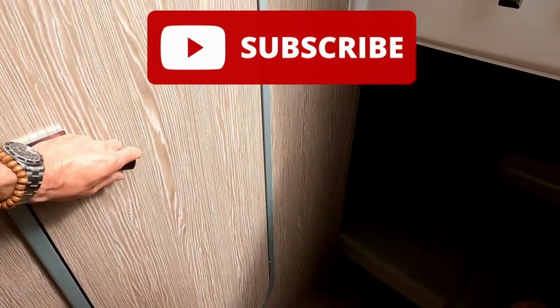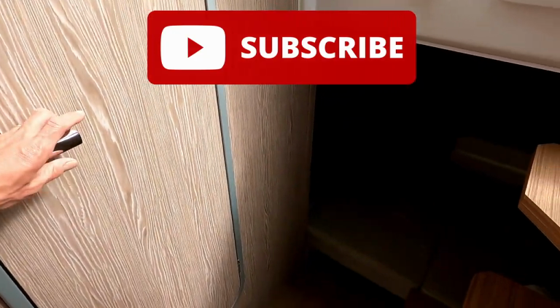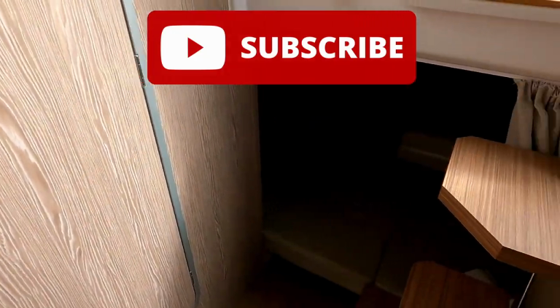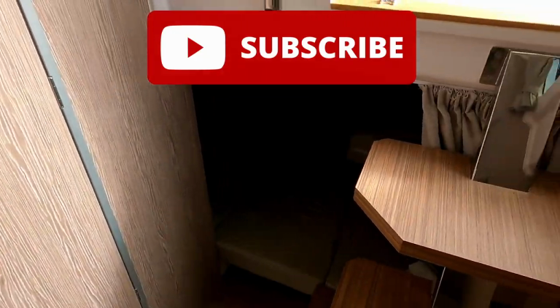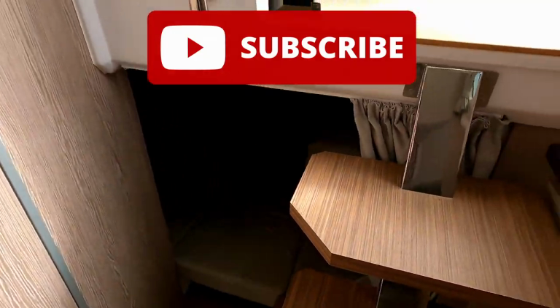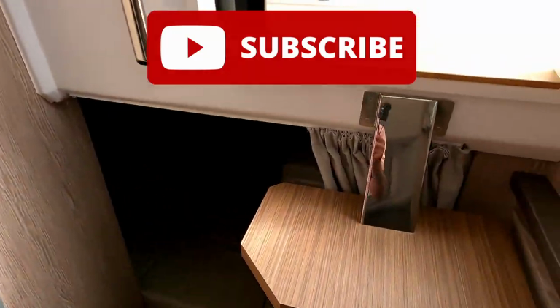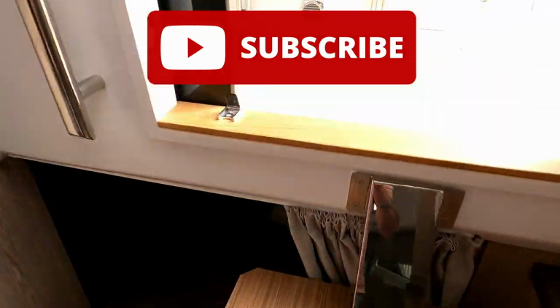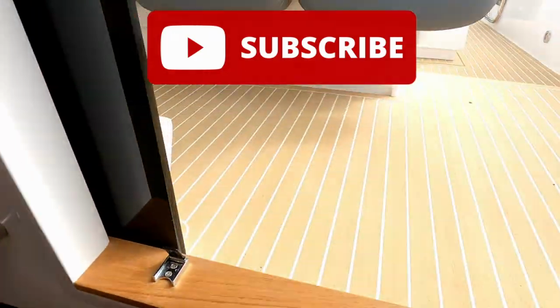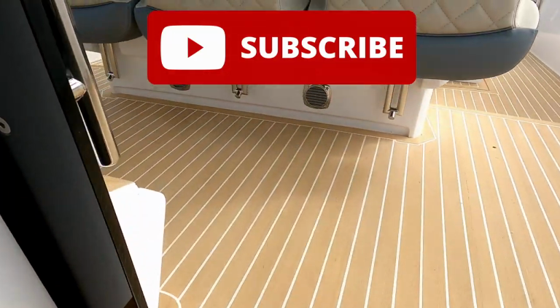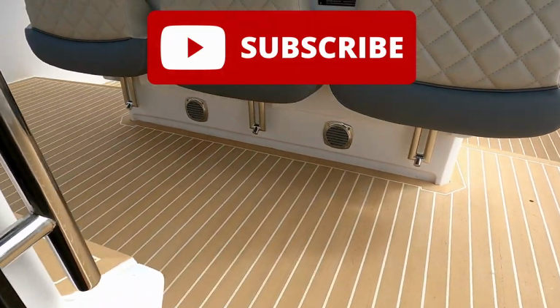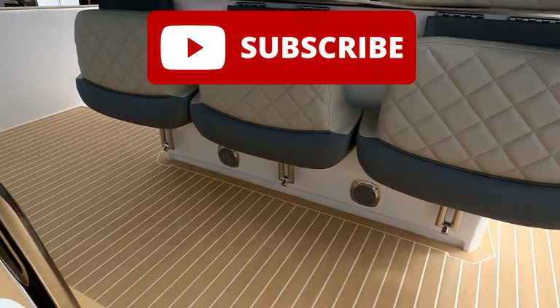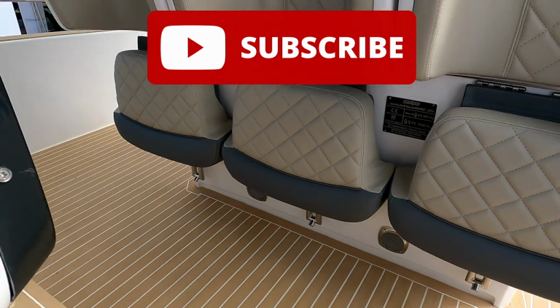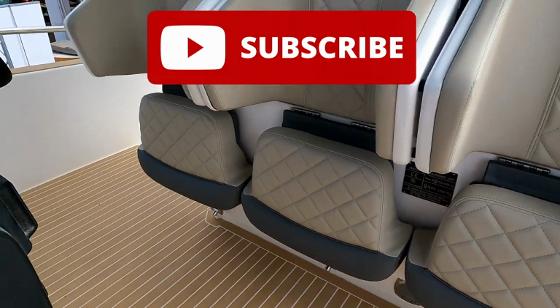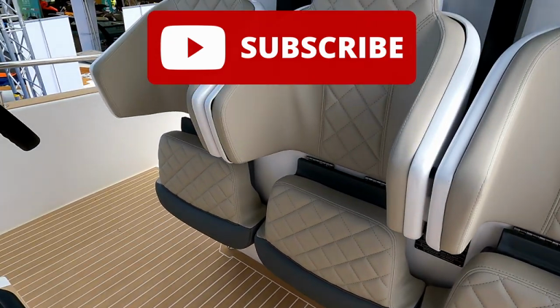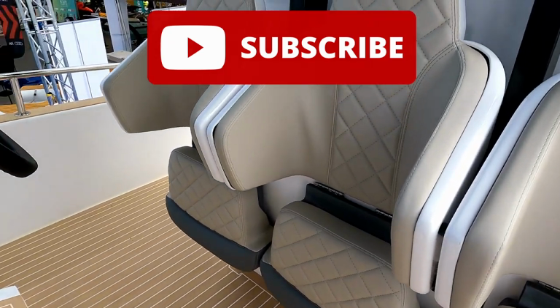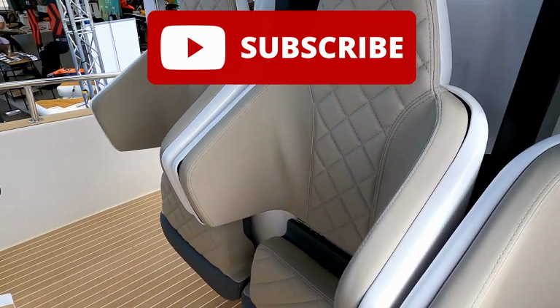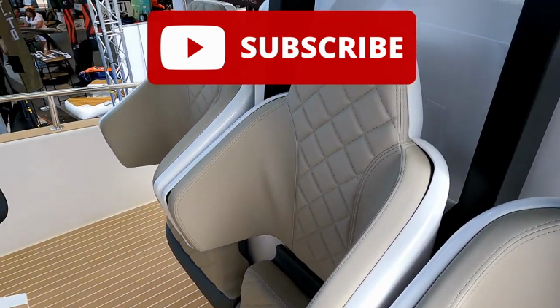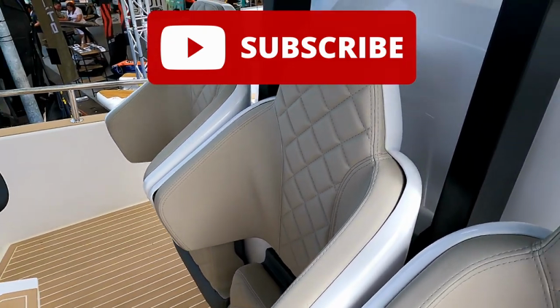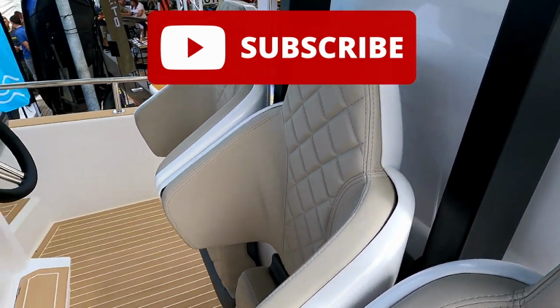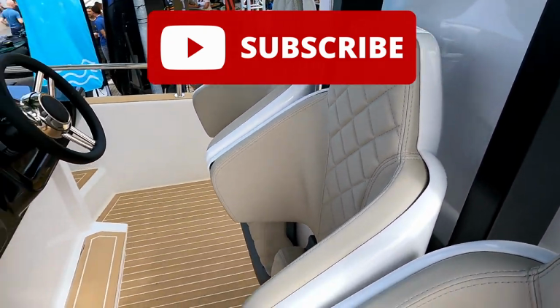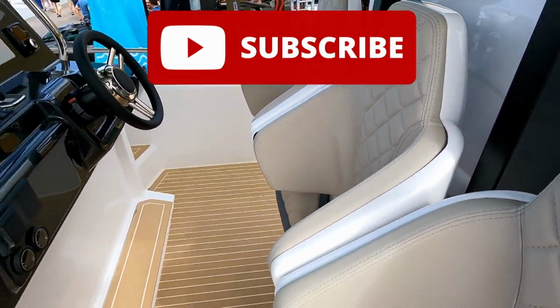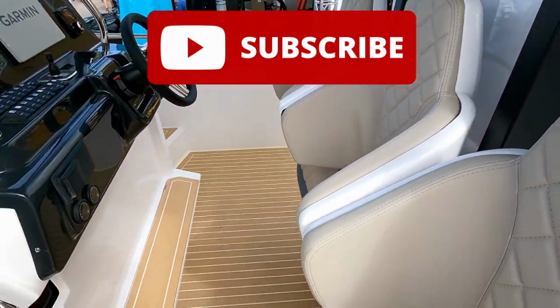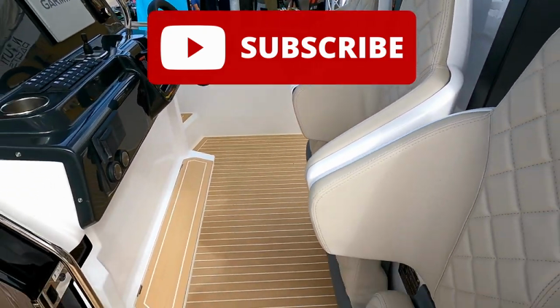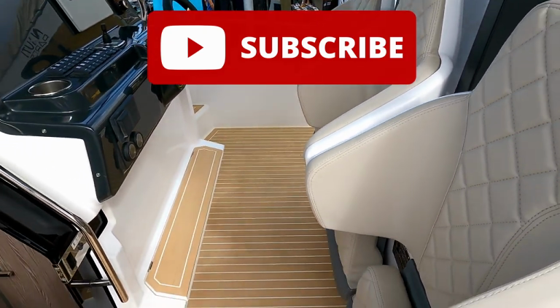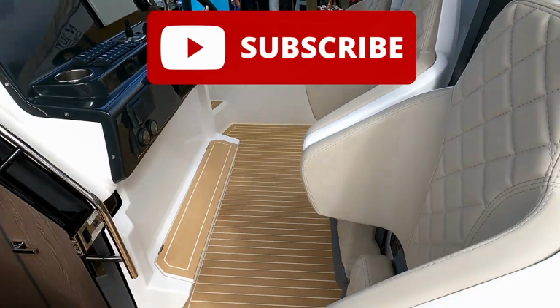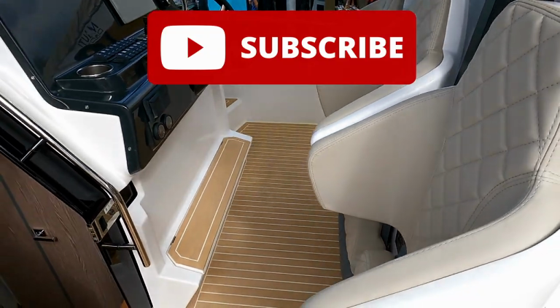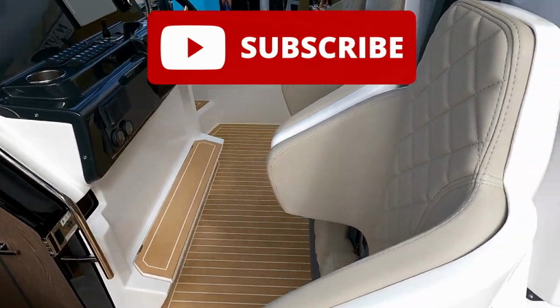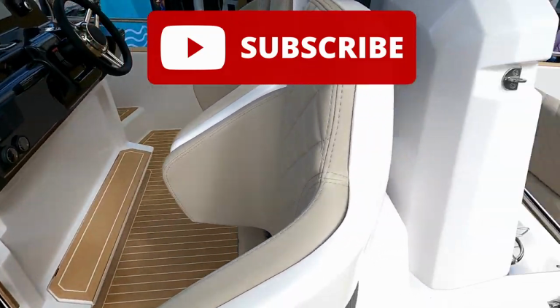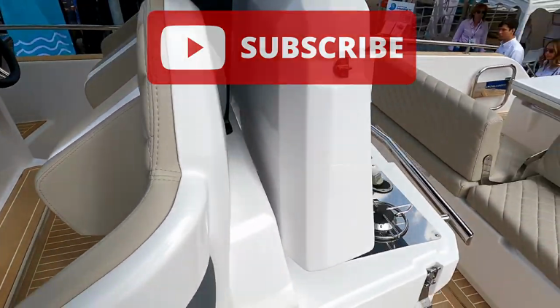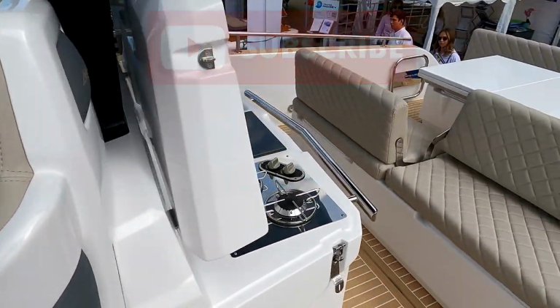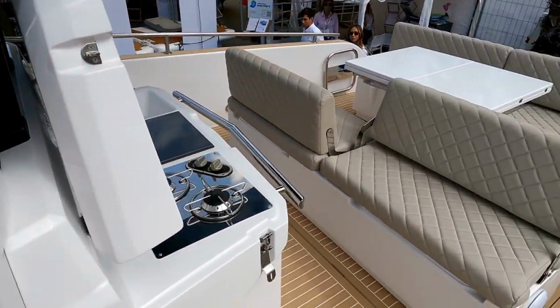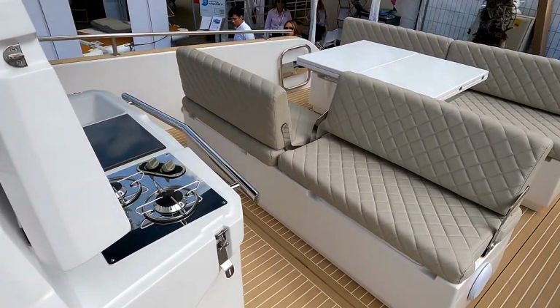I hope you've enjoyed the tour. Thank you very much to the team at Nautica Marais for letting us have a look around. Do please like and subscribe, and I will see you next time.